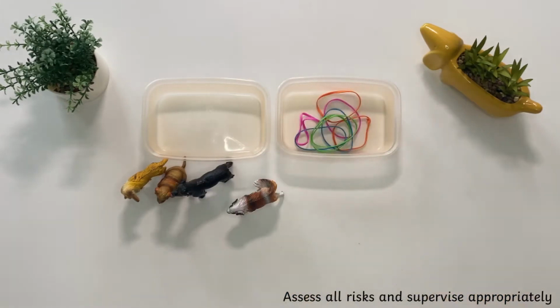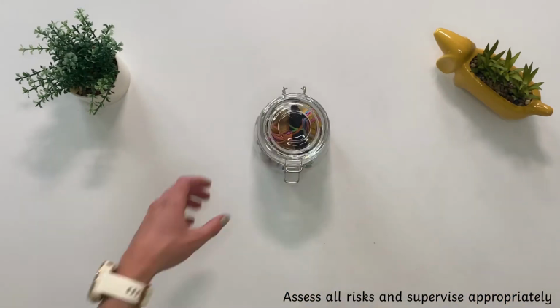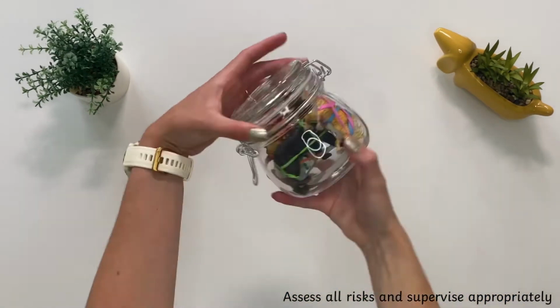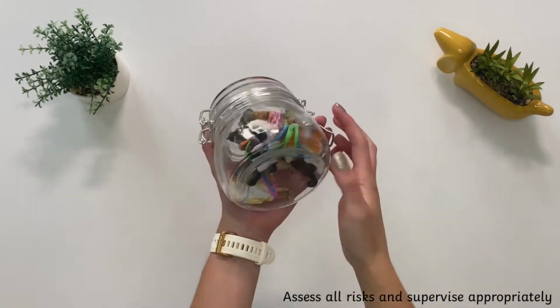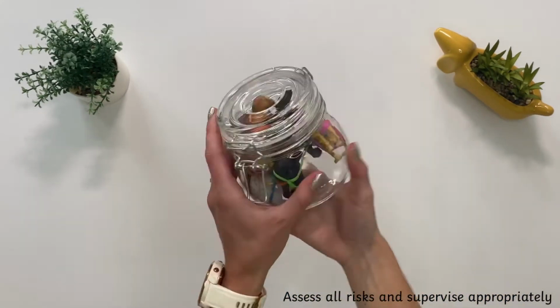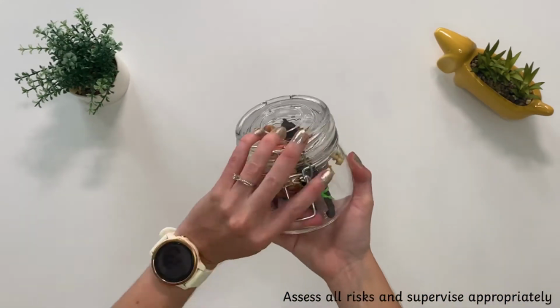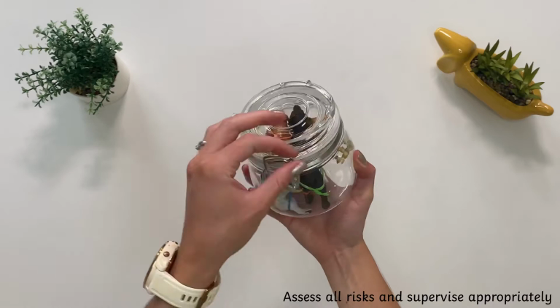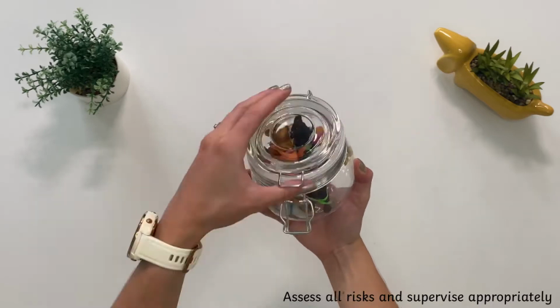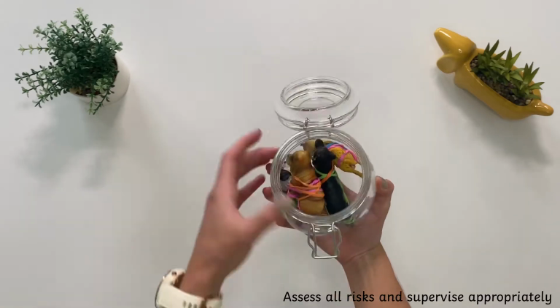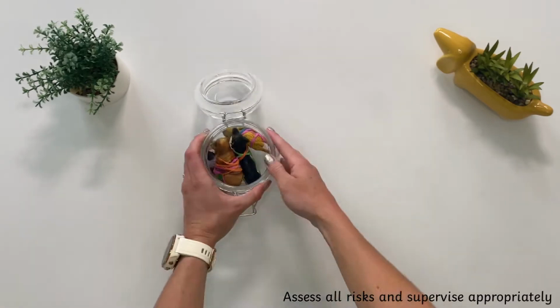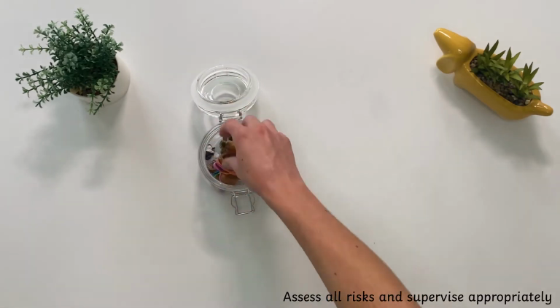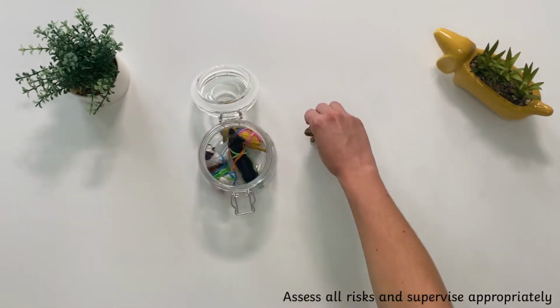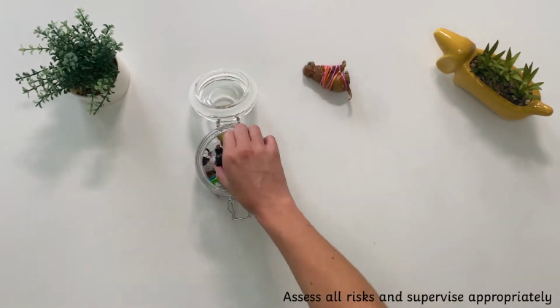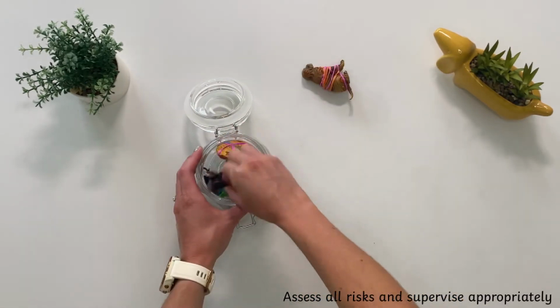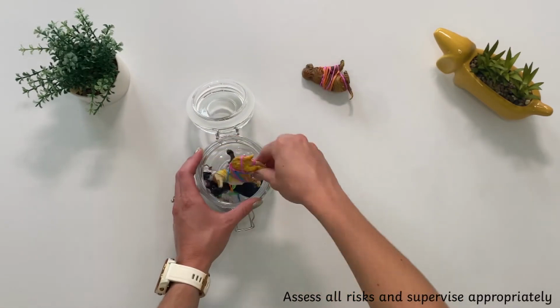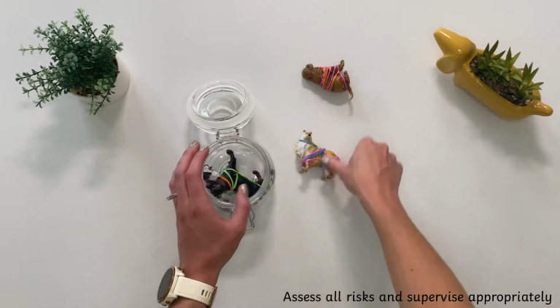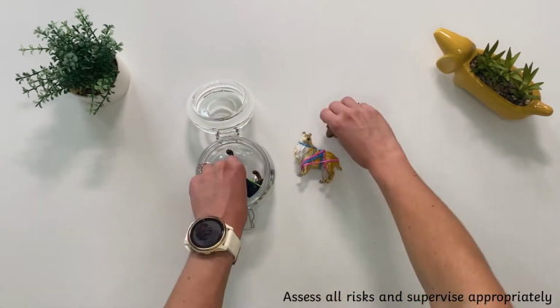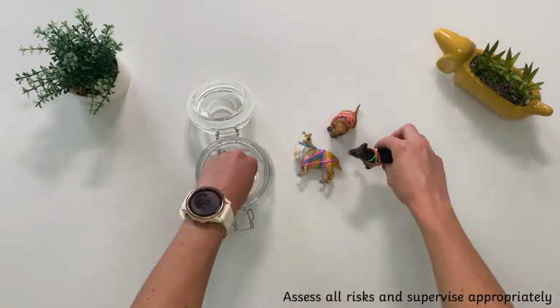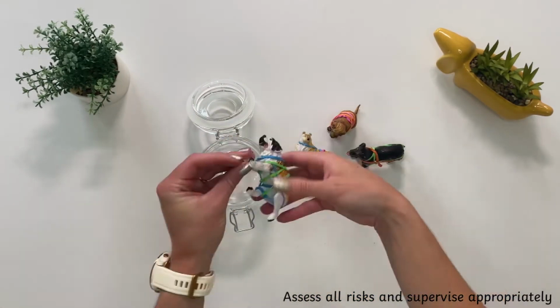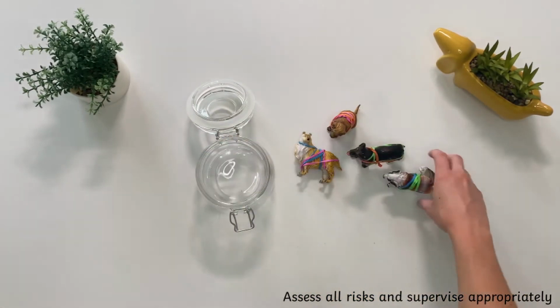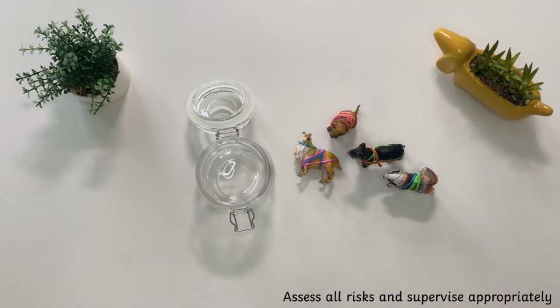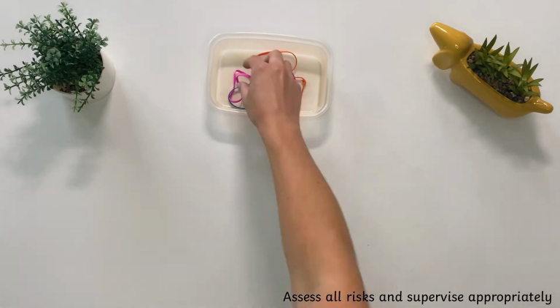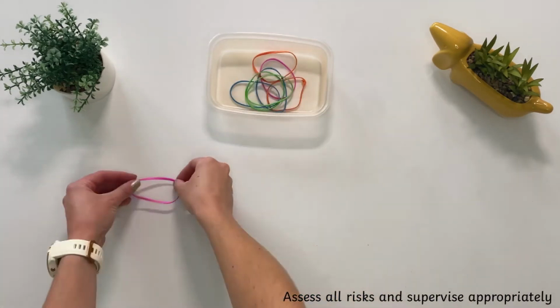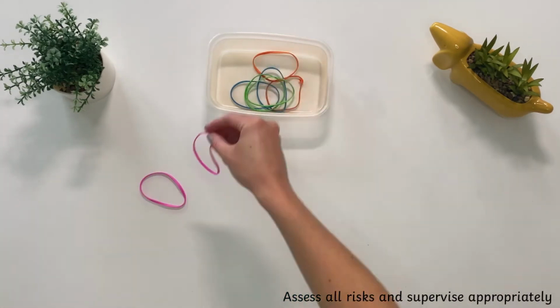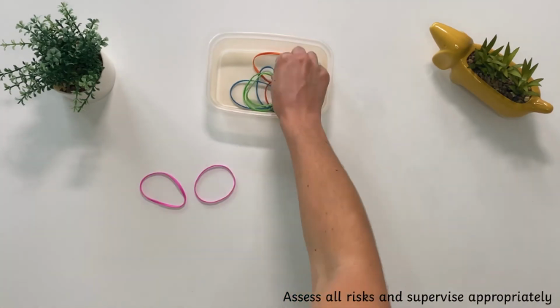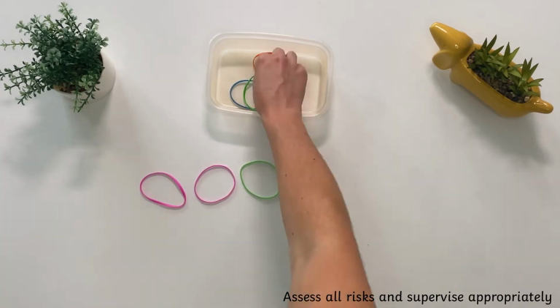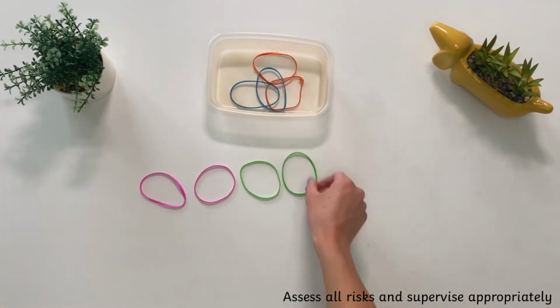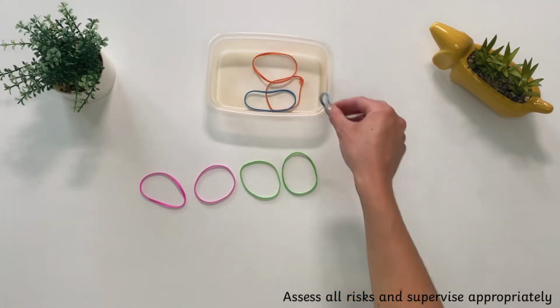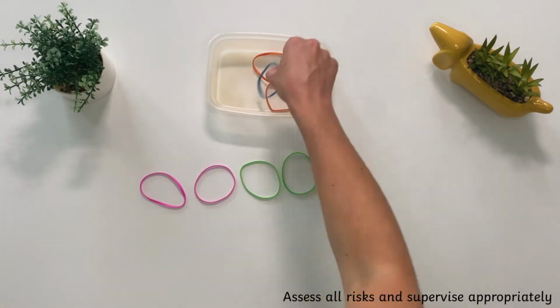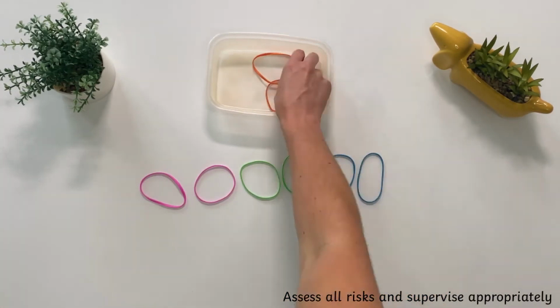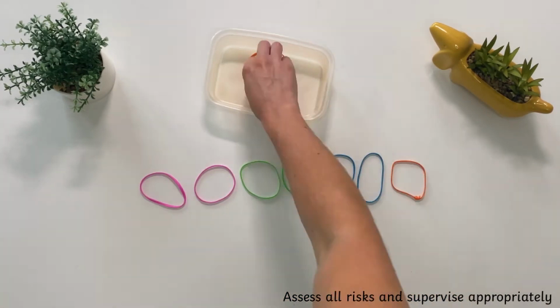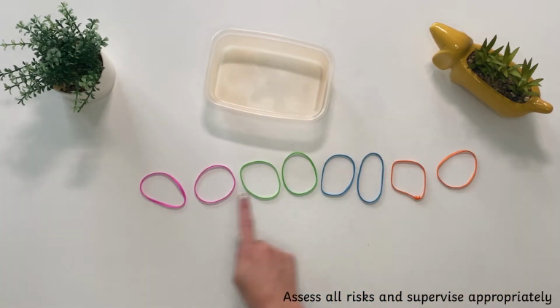You could put the plastic toys into a closed container as an extra obstacle for them to be rescued from. Ask the children how many elastic bands there are.